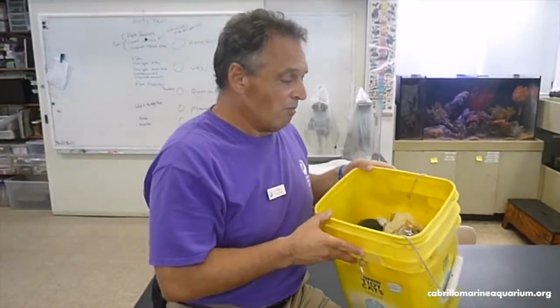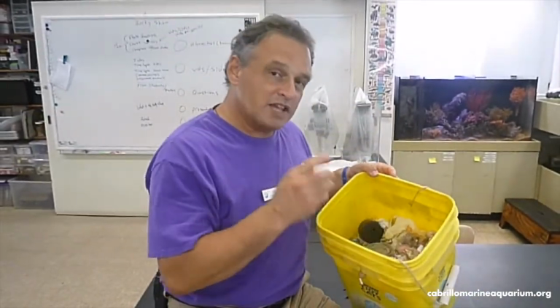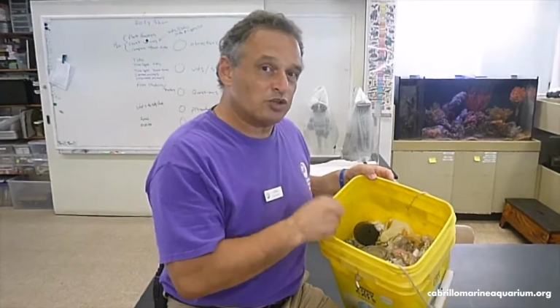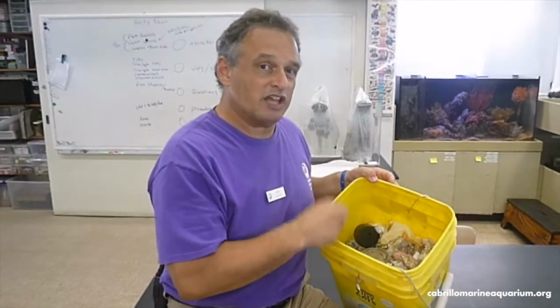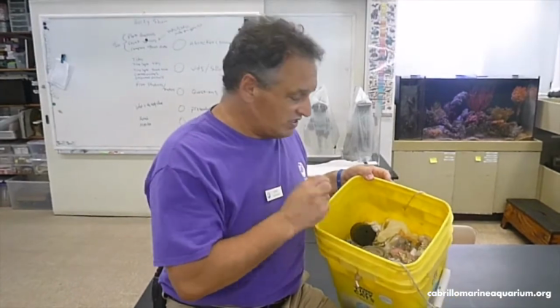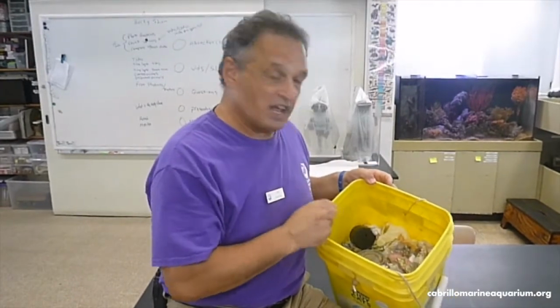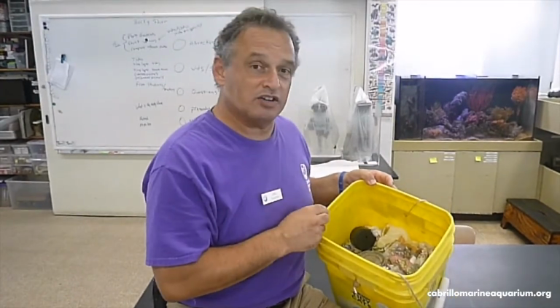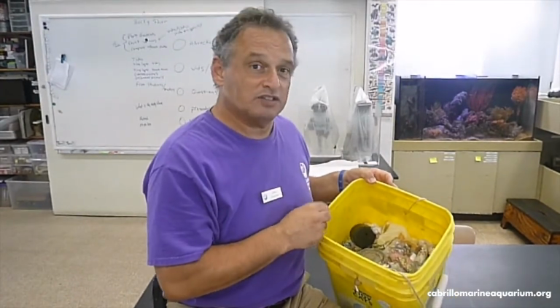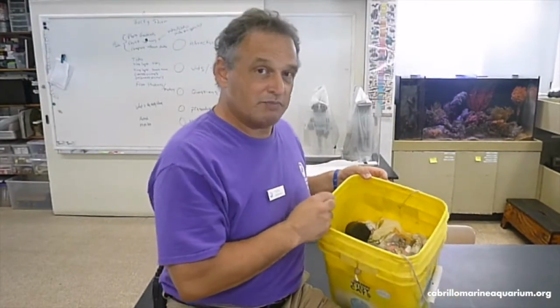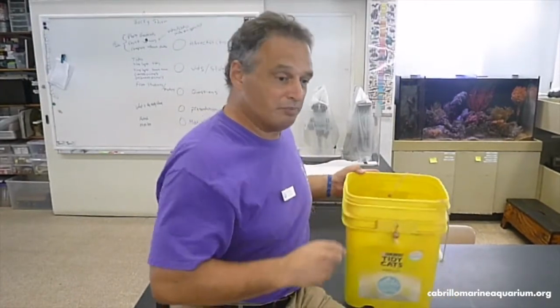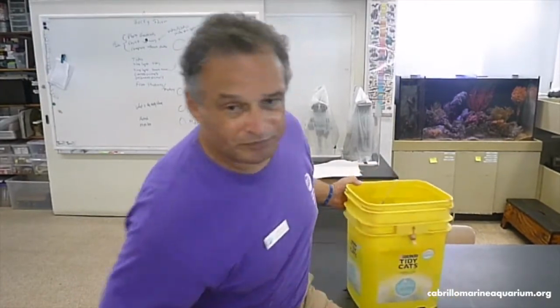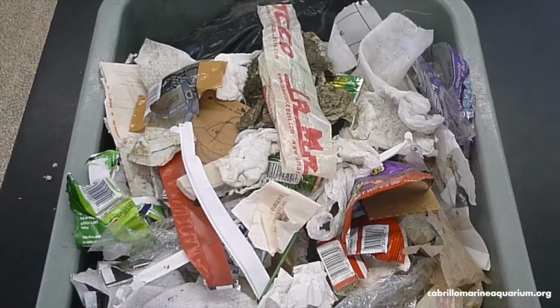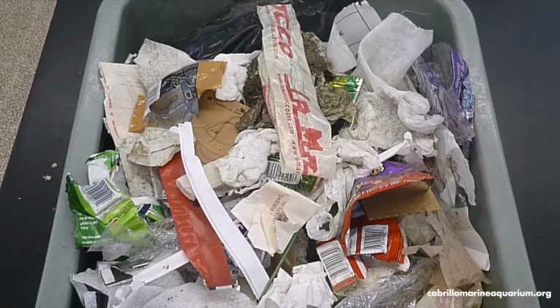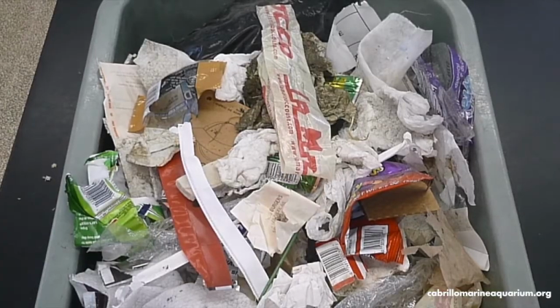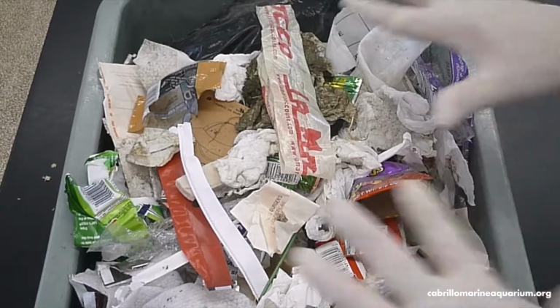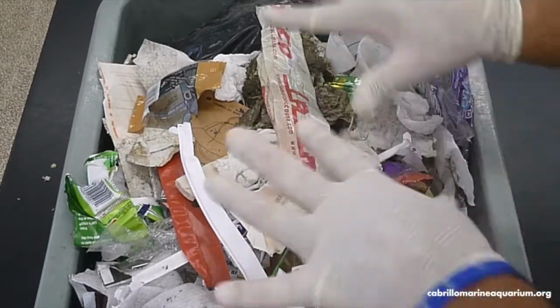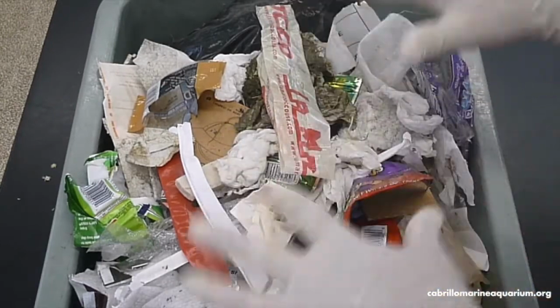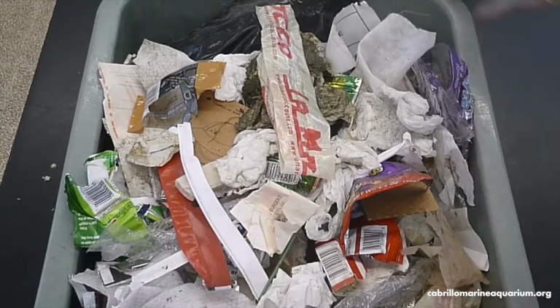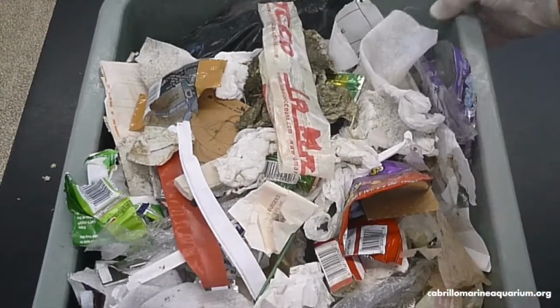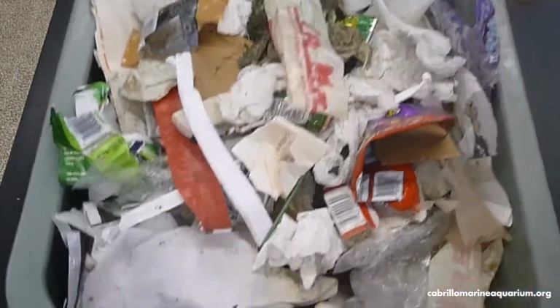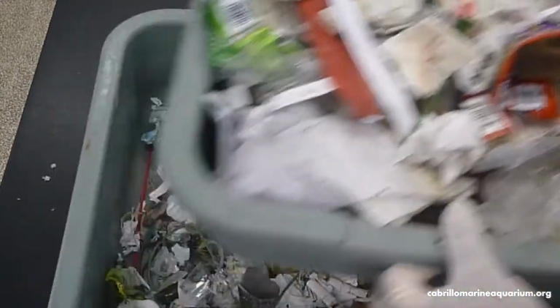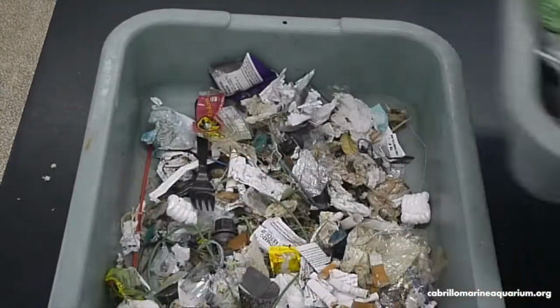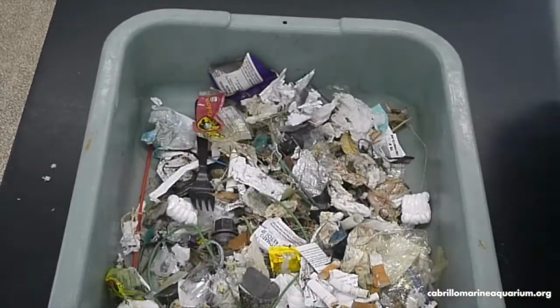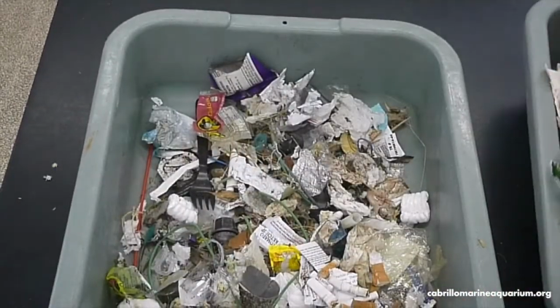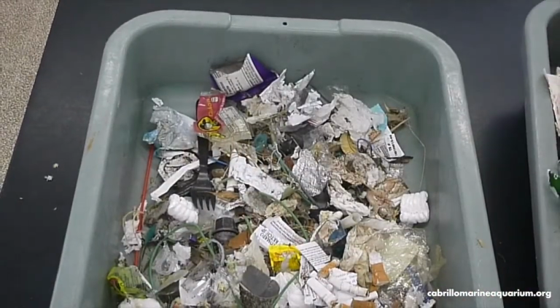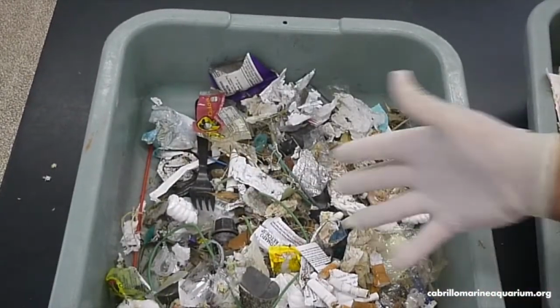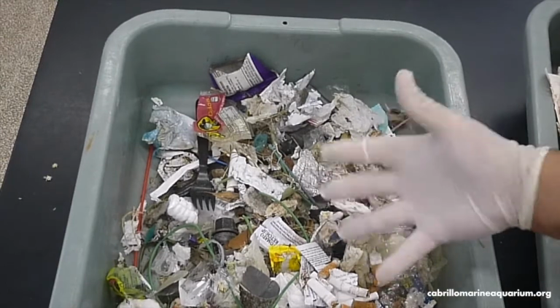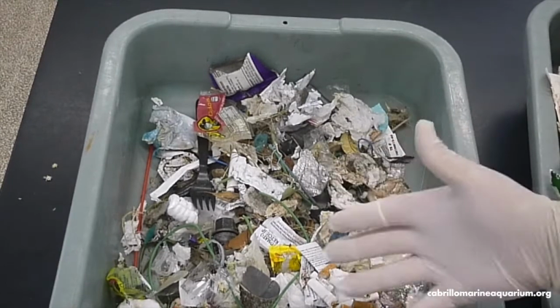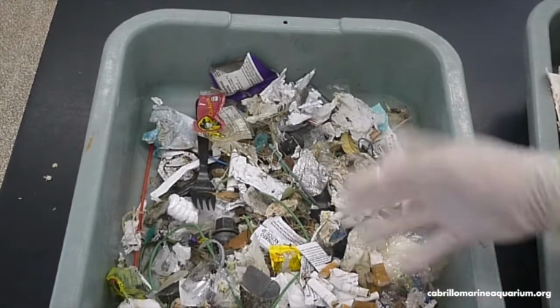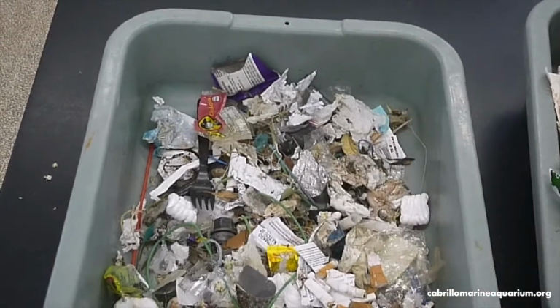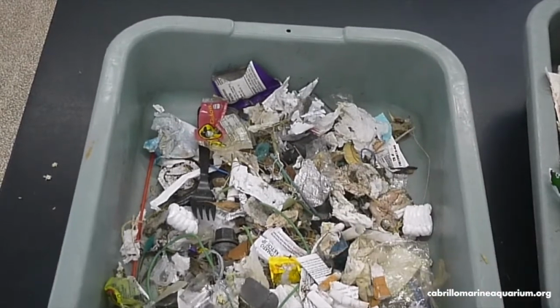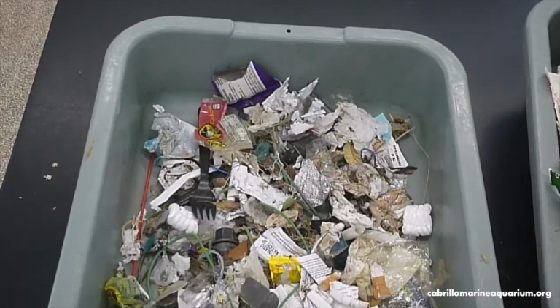Well let's take an actual look at what's inside here to see what I picked up. So once I've removed the bulkier stuff, this is what was left behind in my bucket.